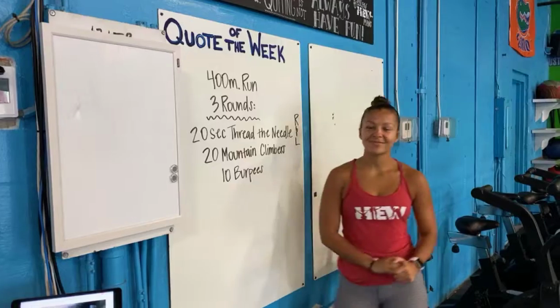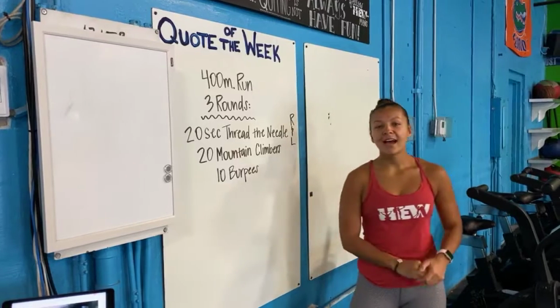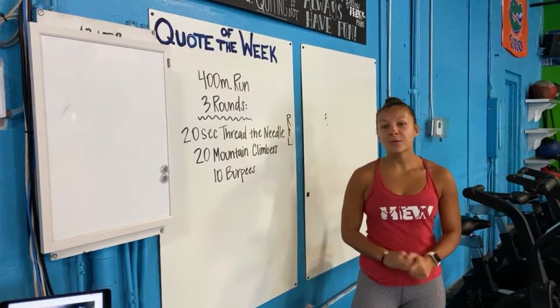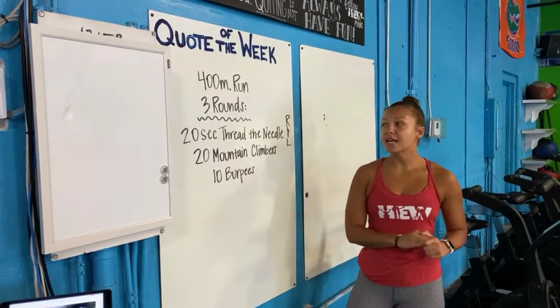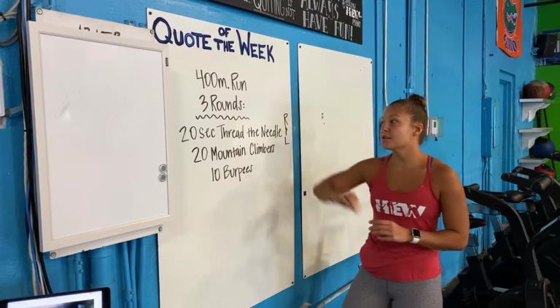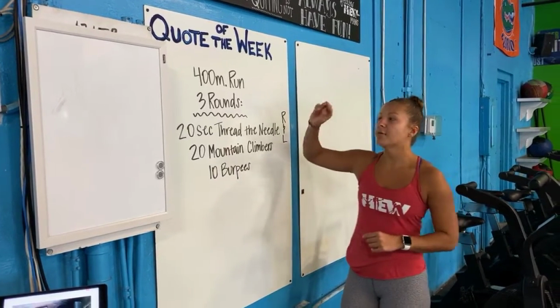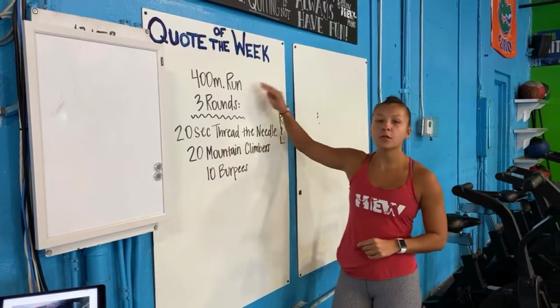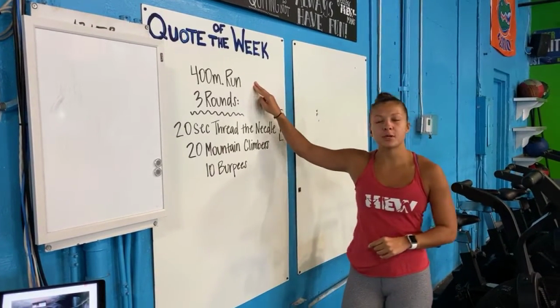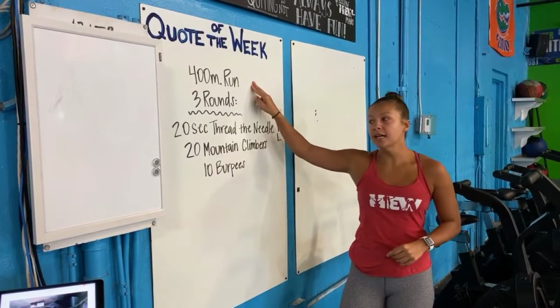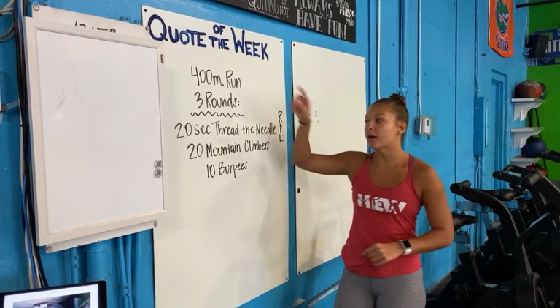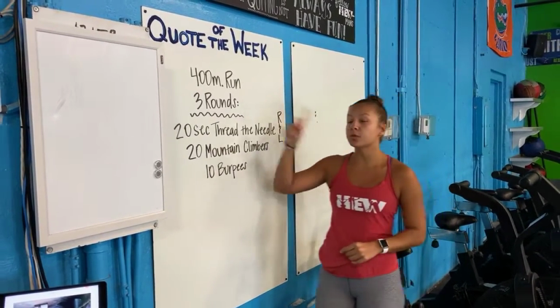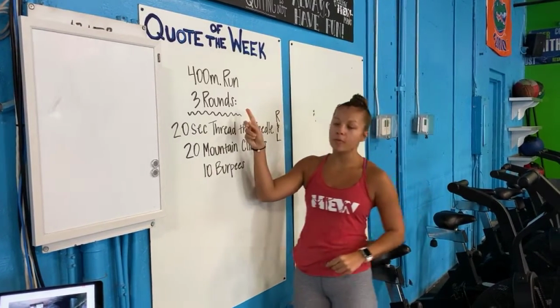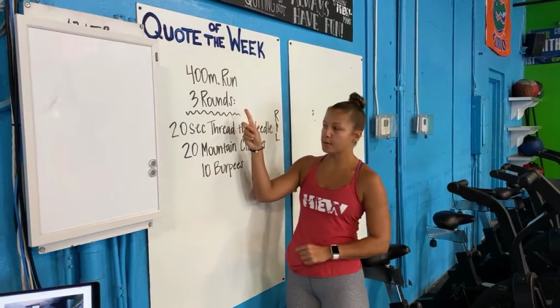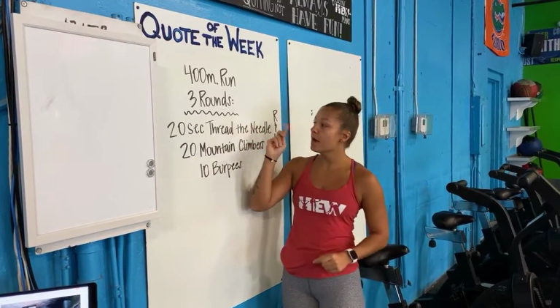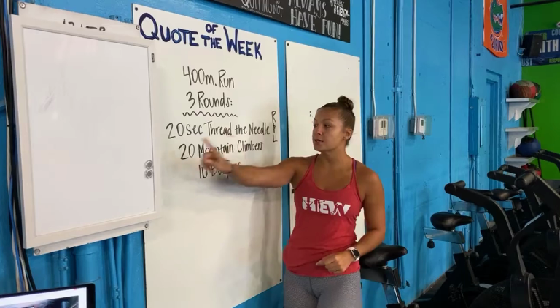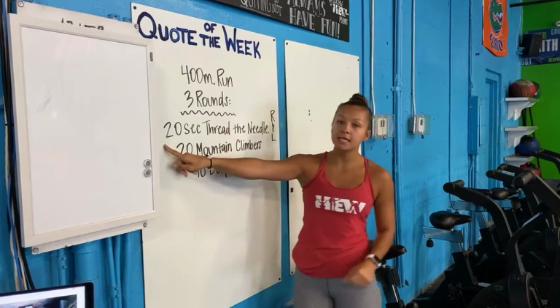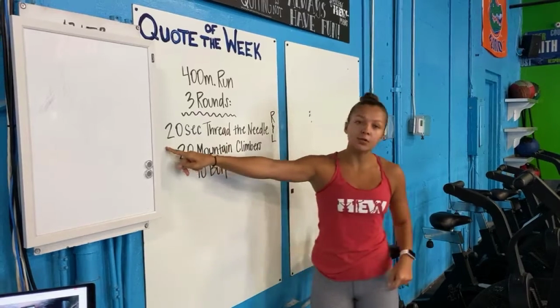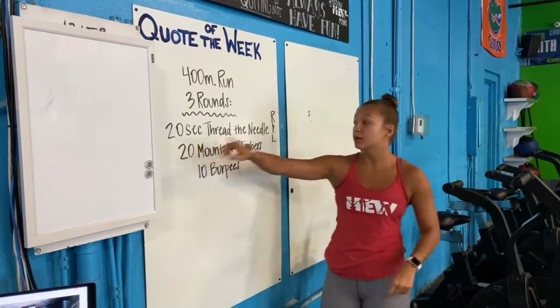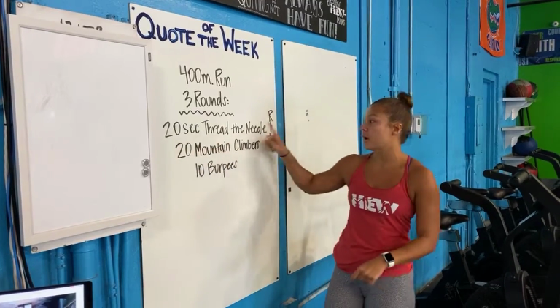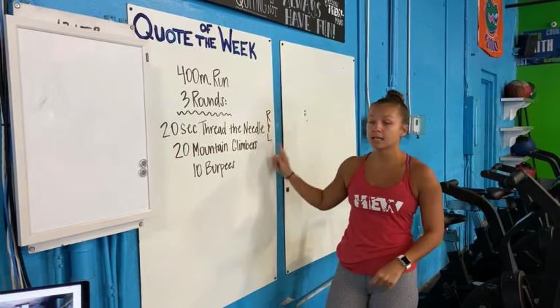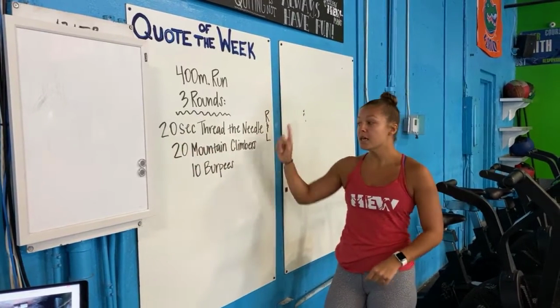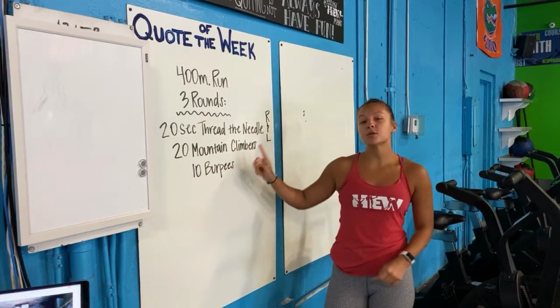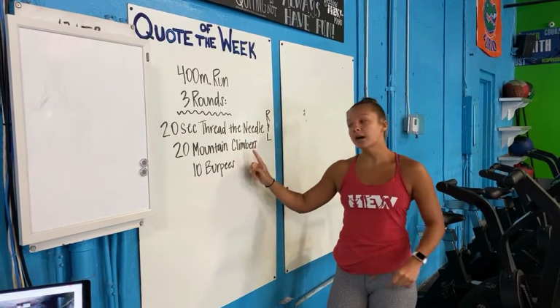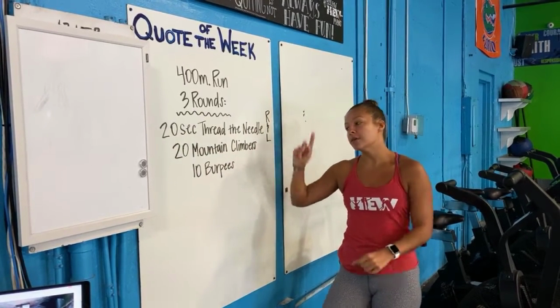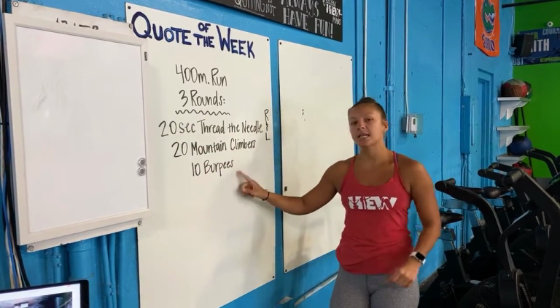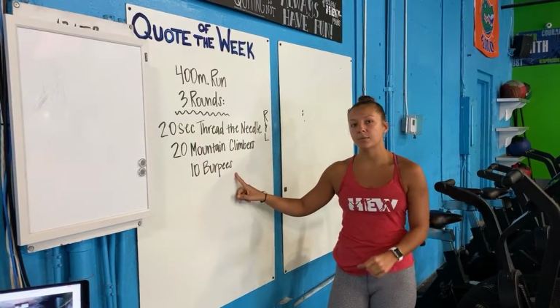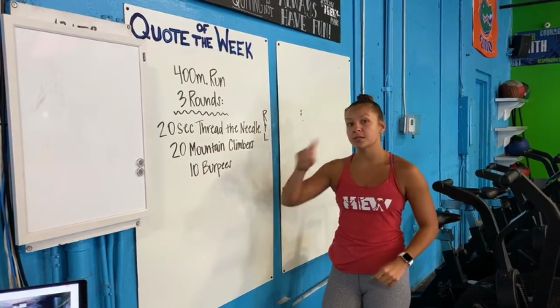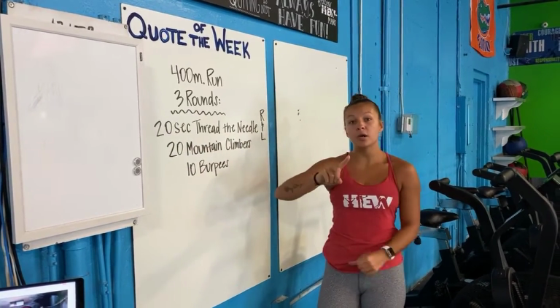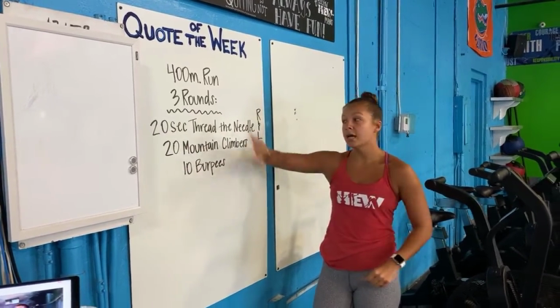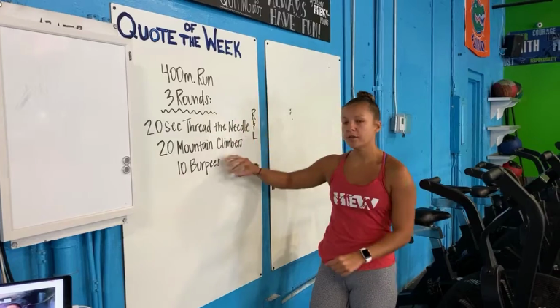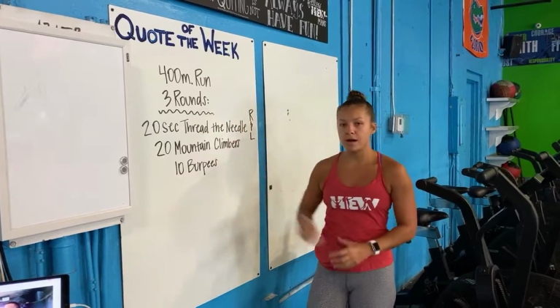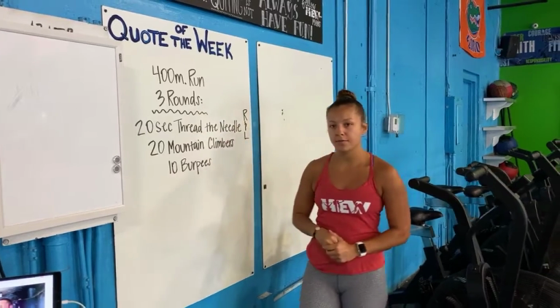Alright guys, you're on today. You guys are starting off with the 400 meter run. Then you guys have three rounds. One round is 20 seconds of threading the needle on the right and the left. You have 20 mountain climbers and then 10 bird dogs. So one run and then three rounds of the circuit.